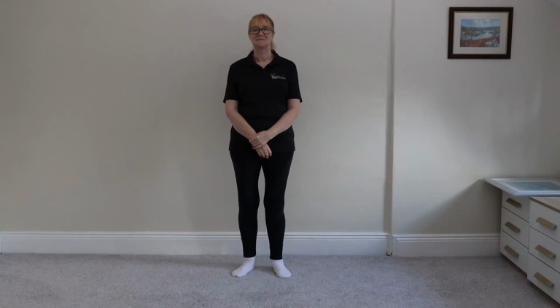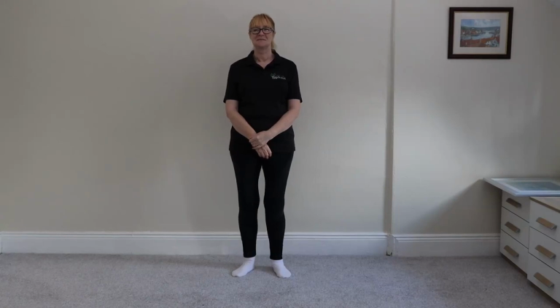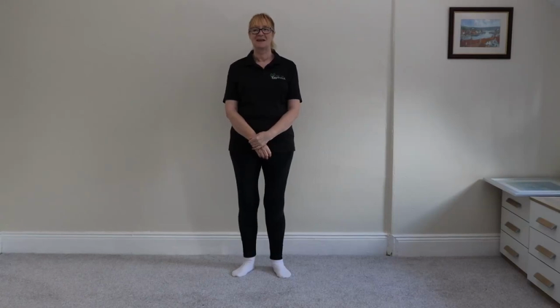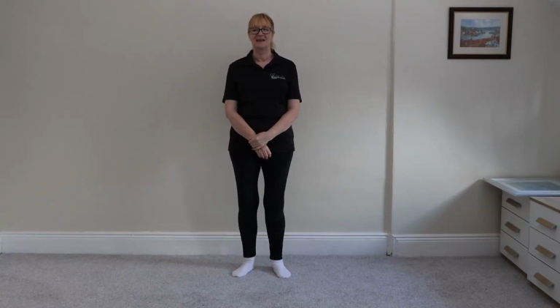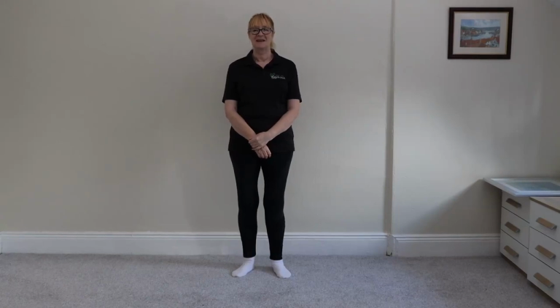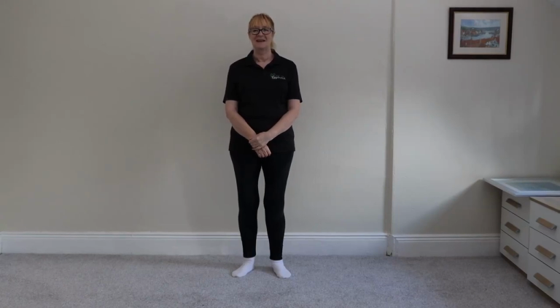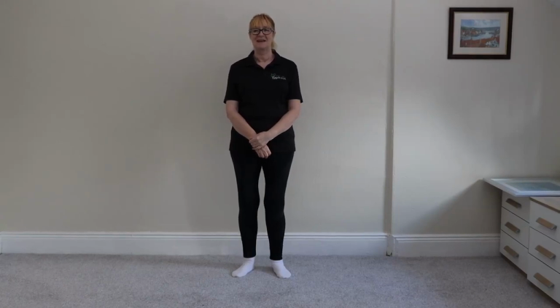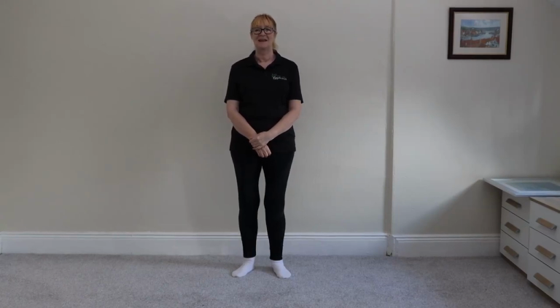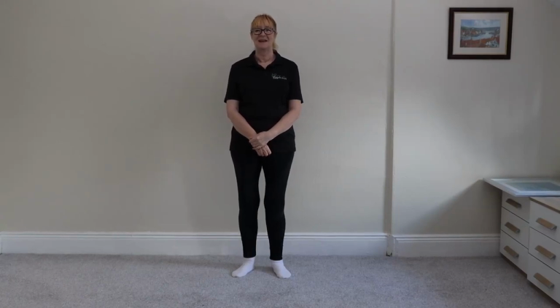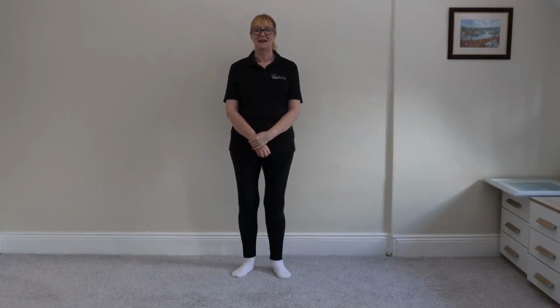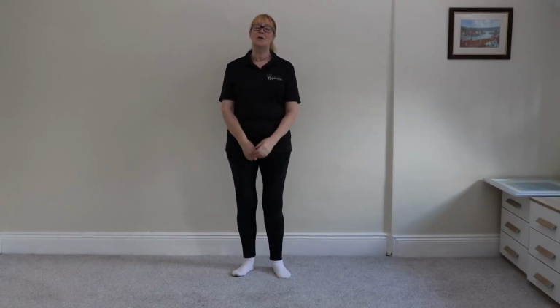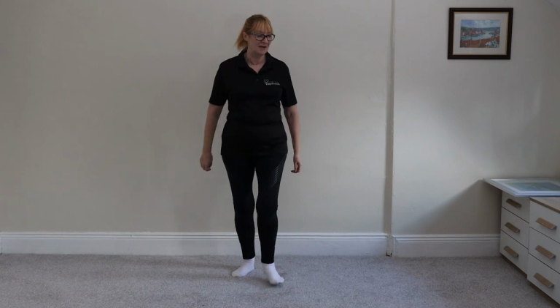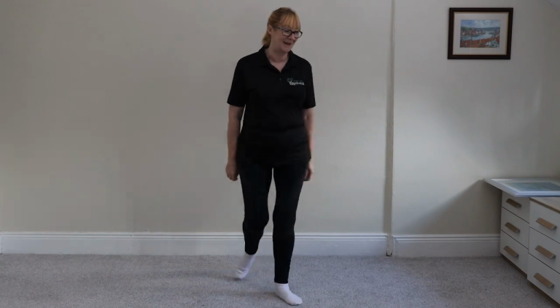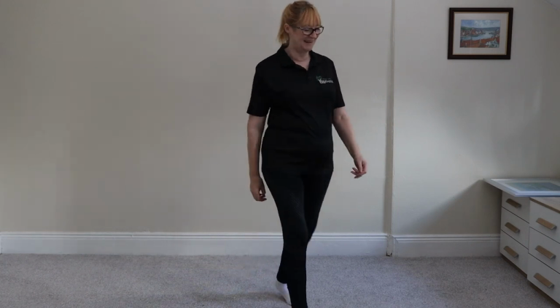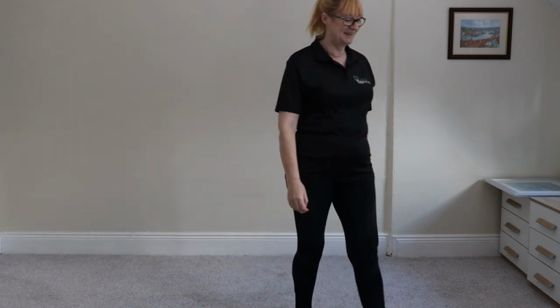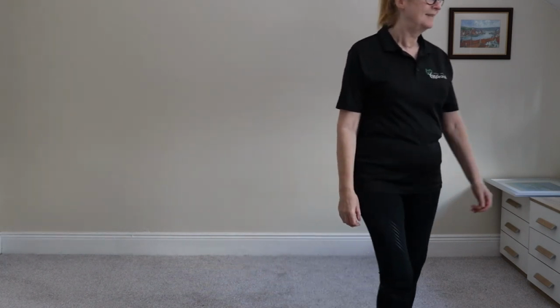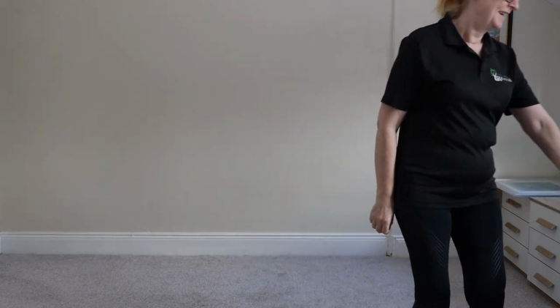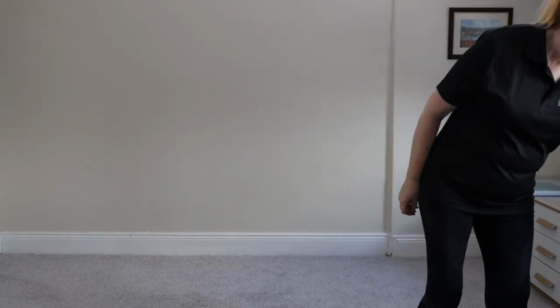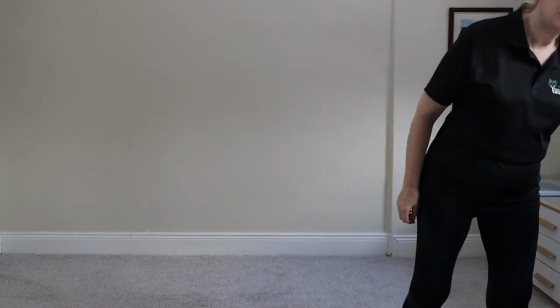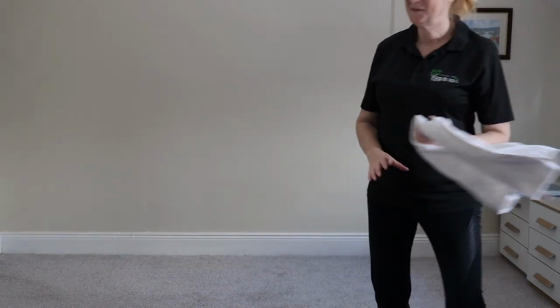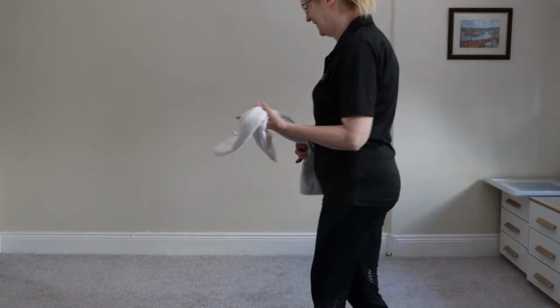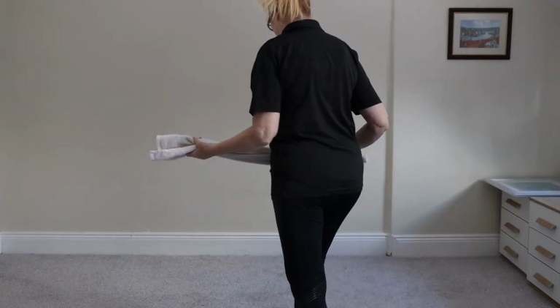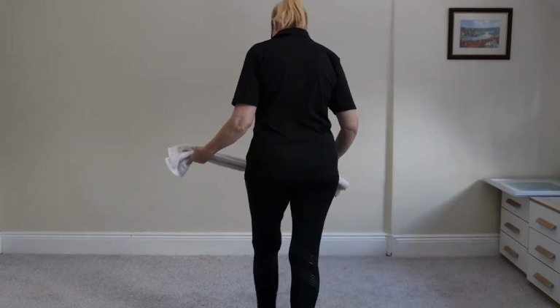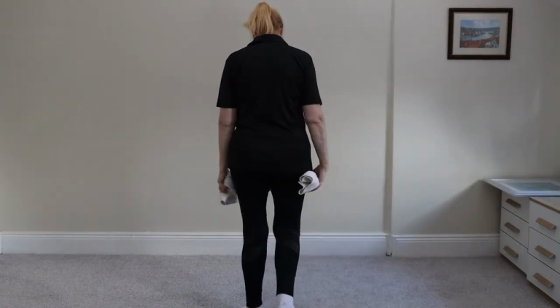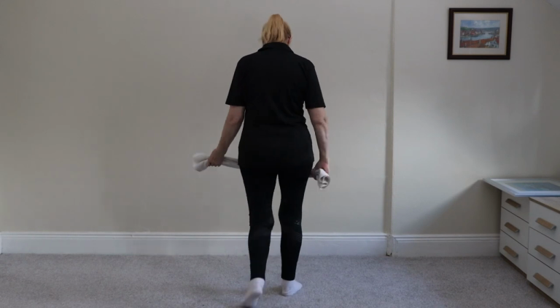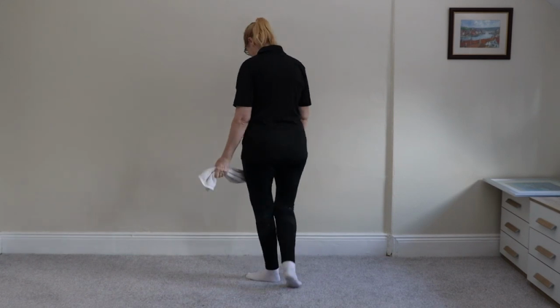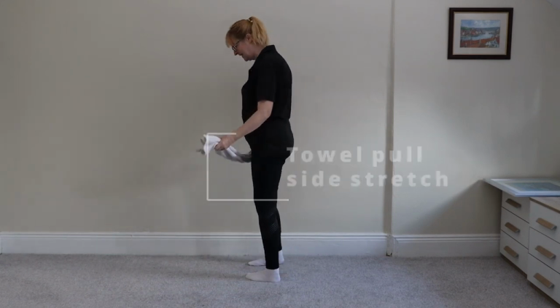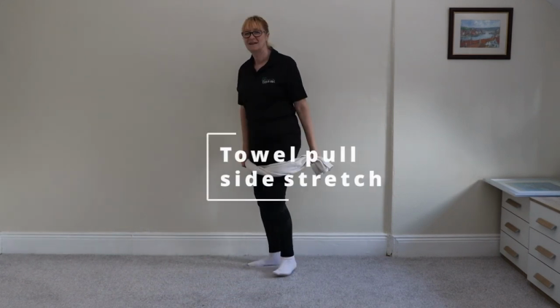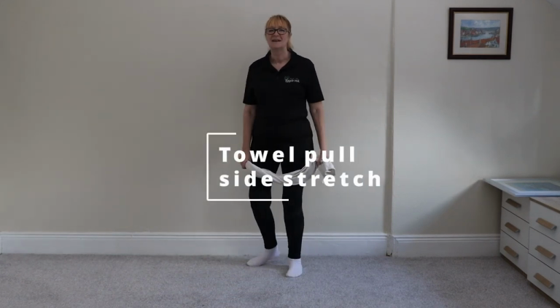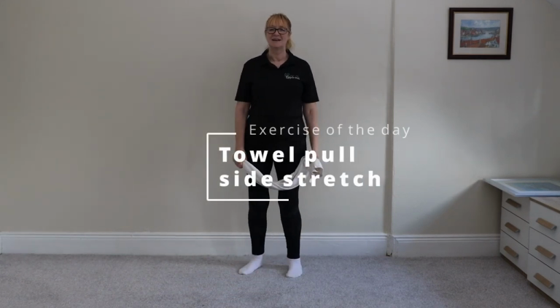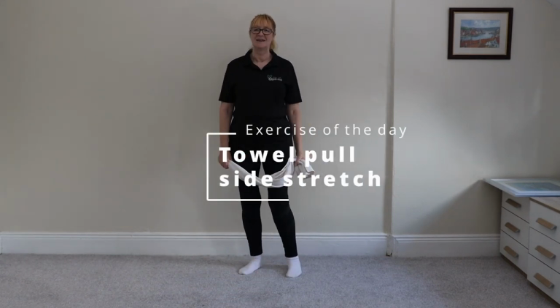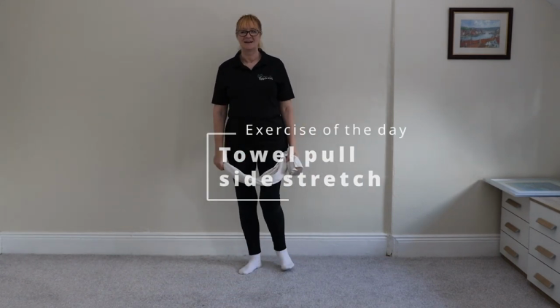Starting to think we really need a blooper reel now. Anyway, Jeanette, you need a towel. Towel! Today's exercise is called a towel pull side stretch.